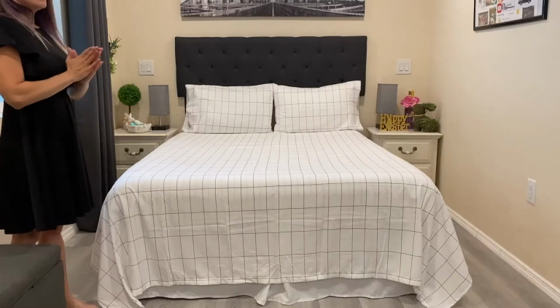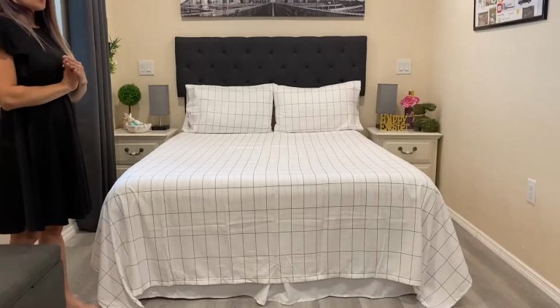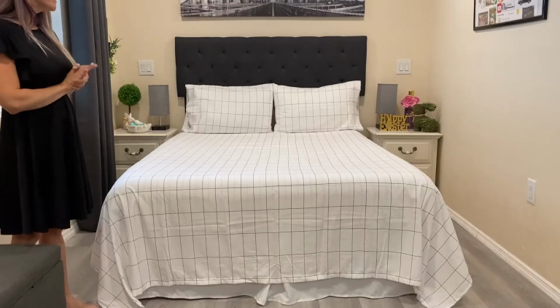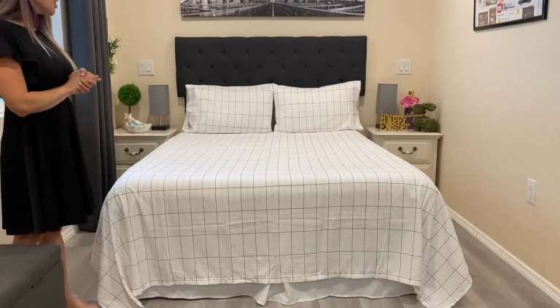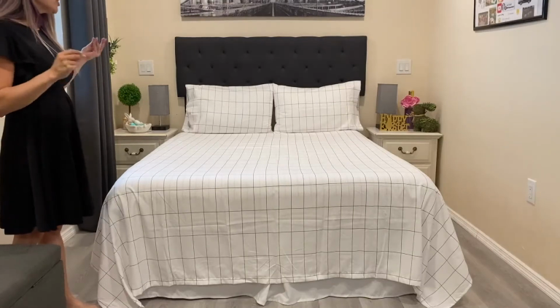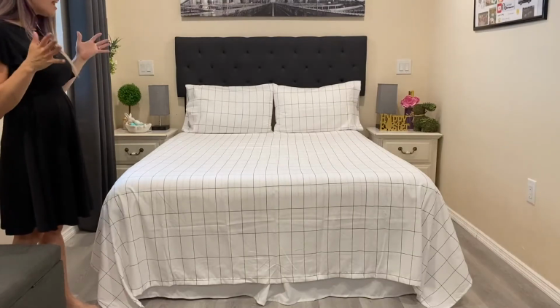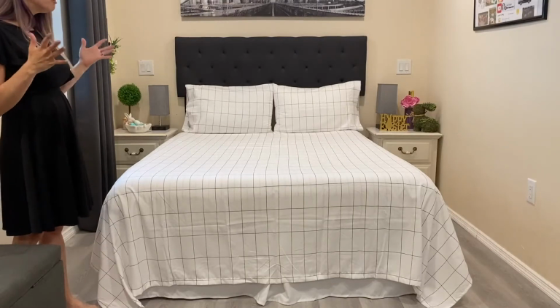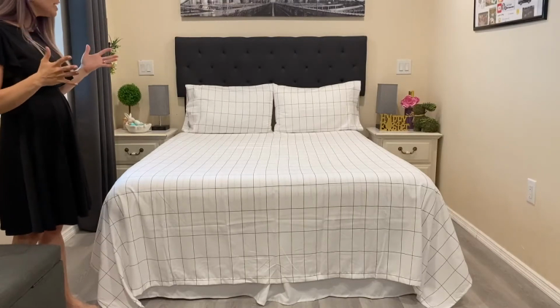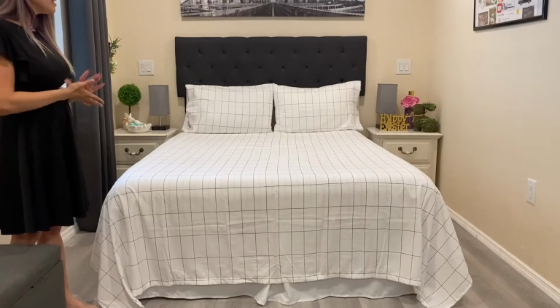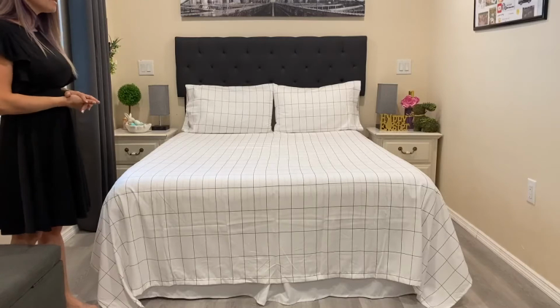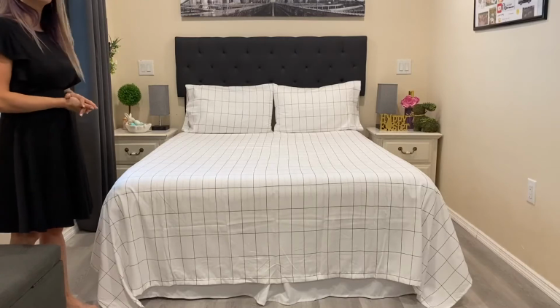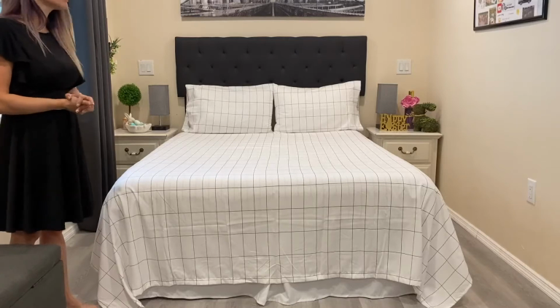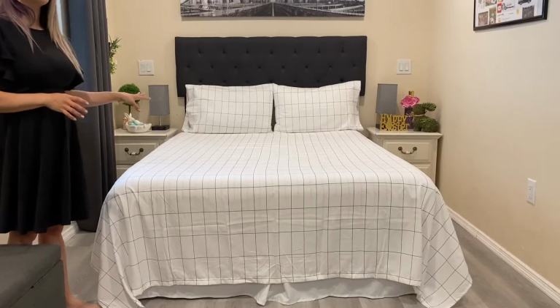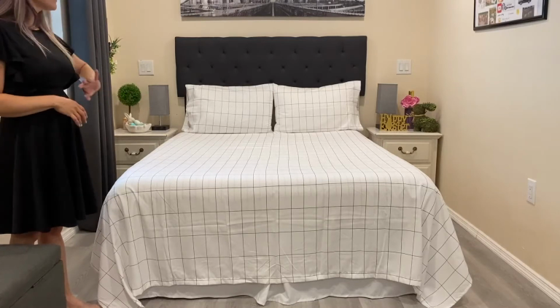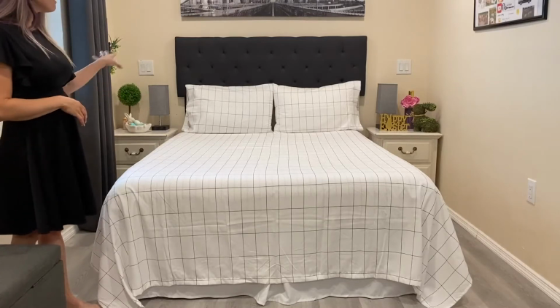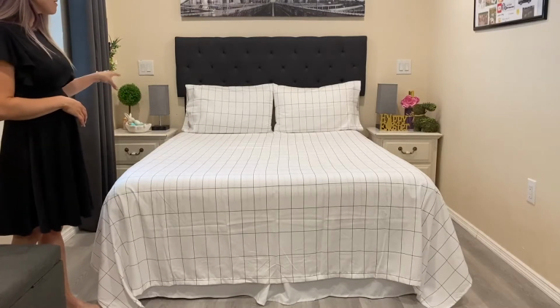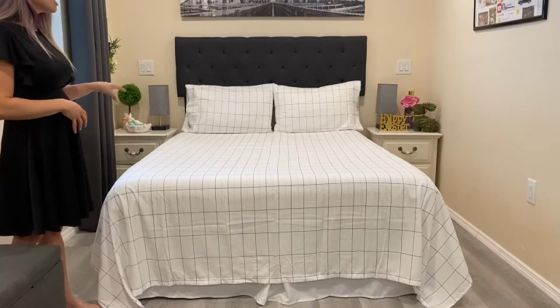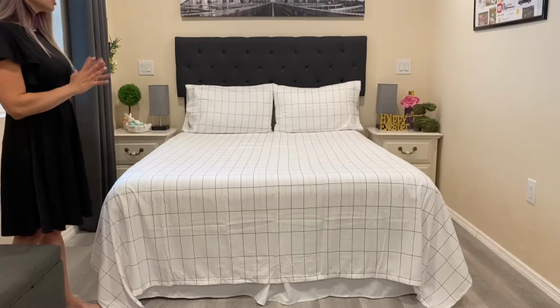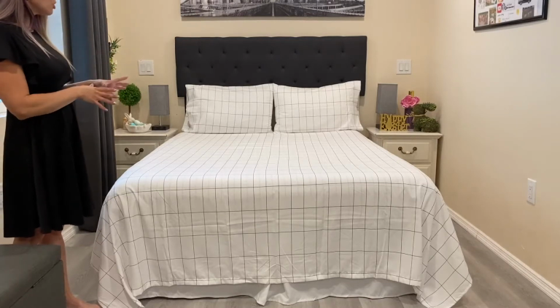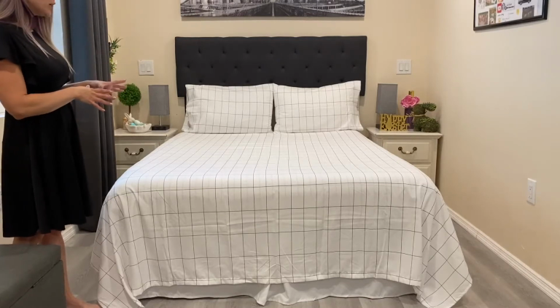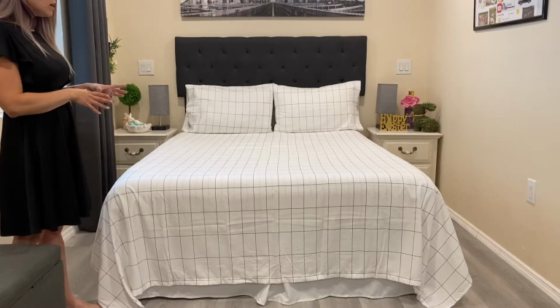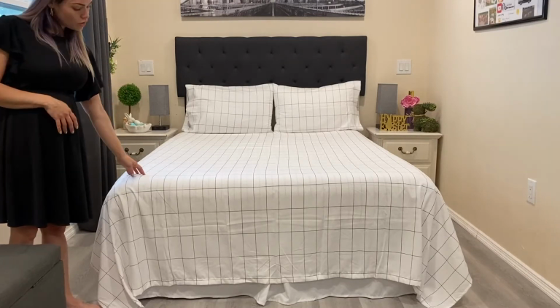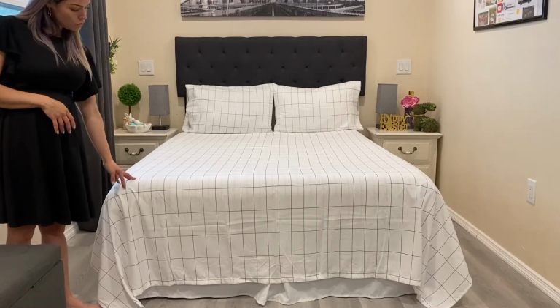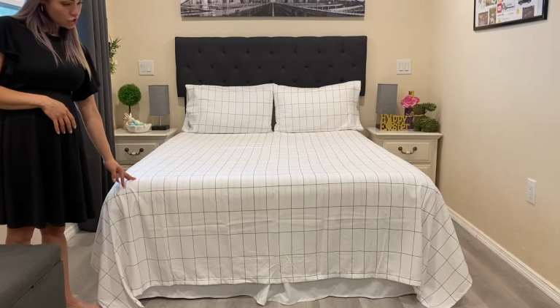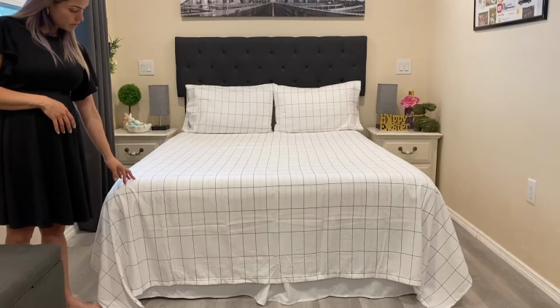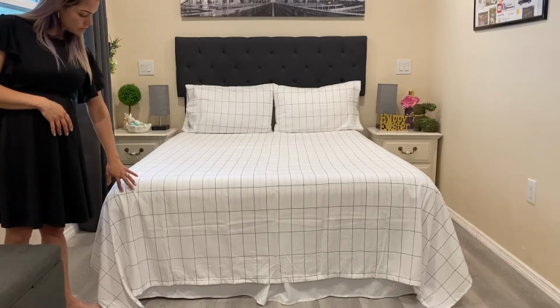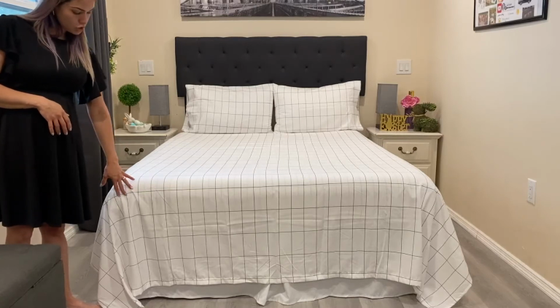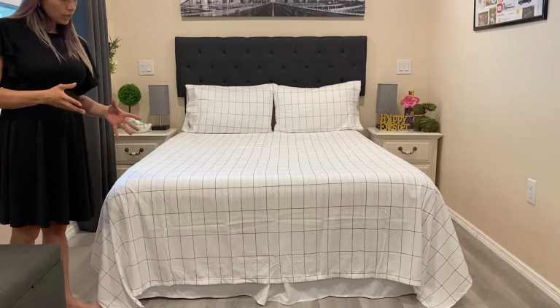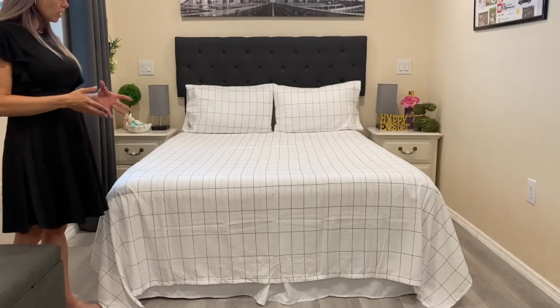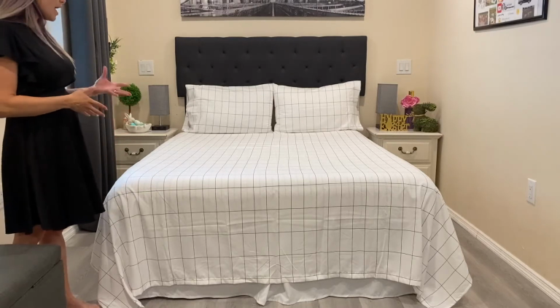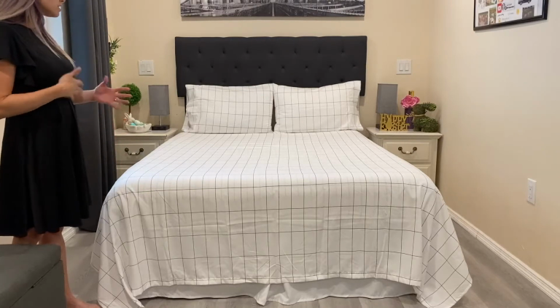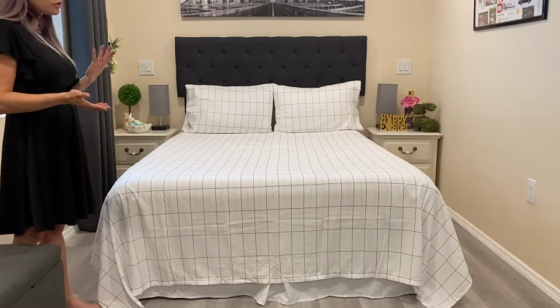All done — look at how pretty it looks. I like the fact that everything matches. It looks so nice you could even use the top sheet as a comforter.